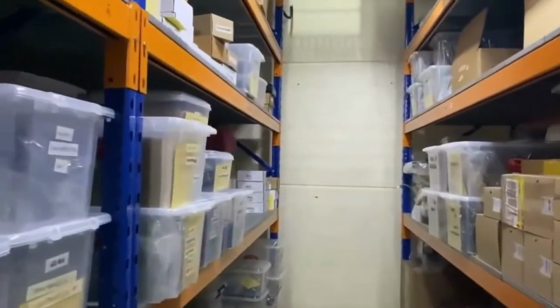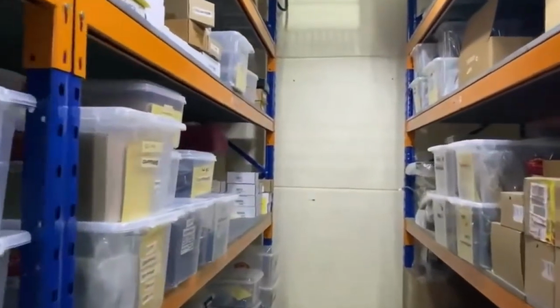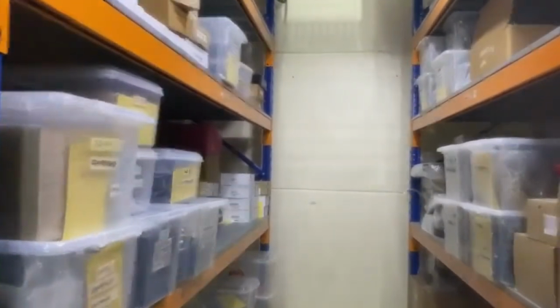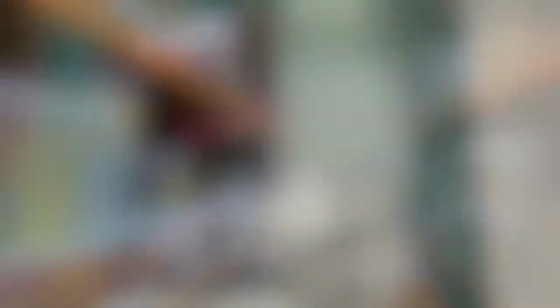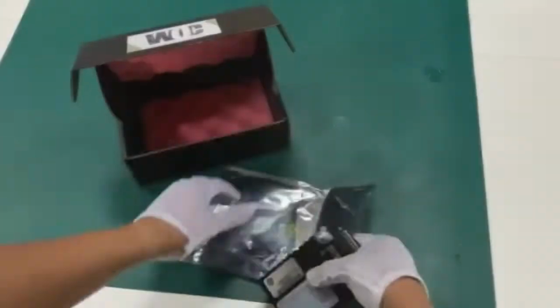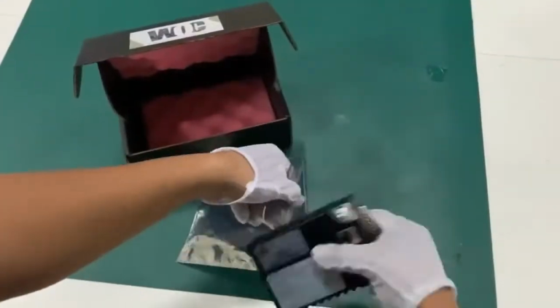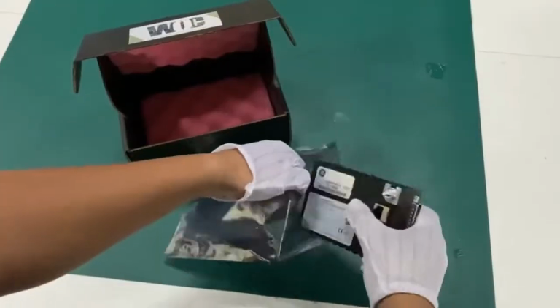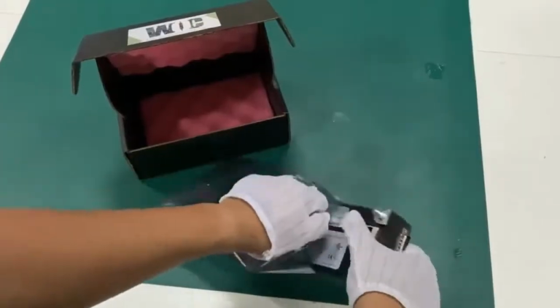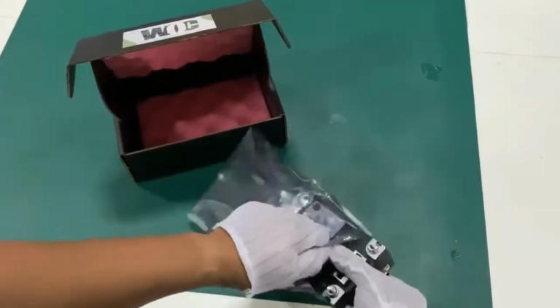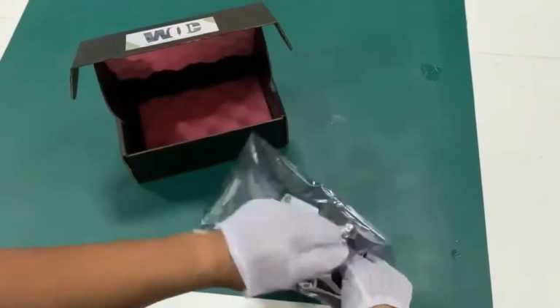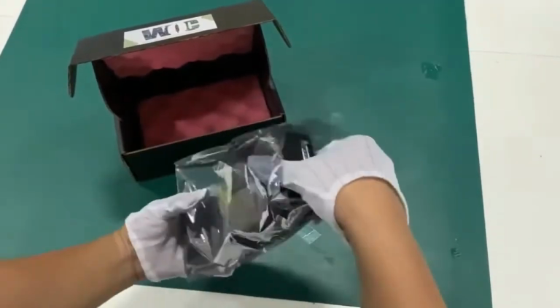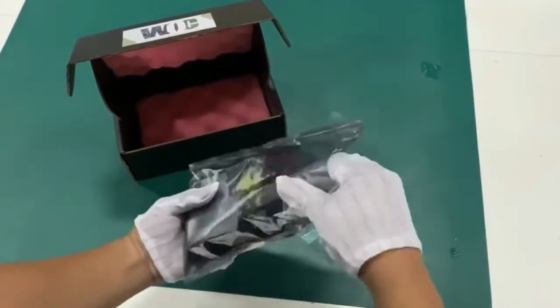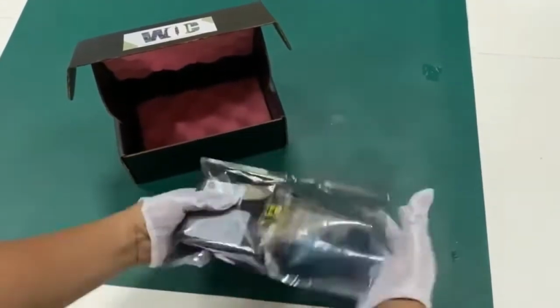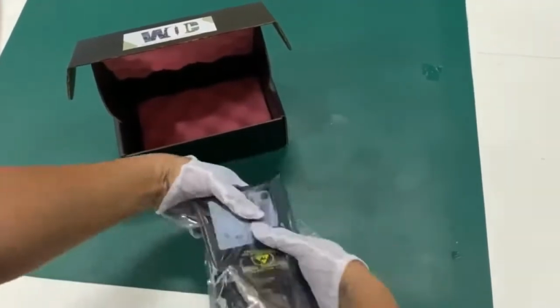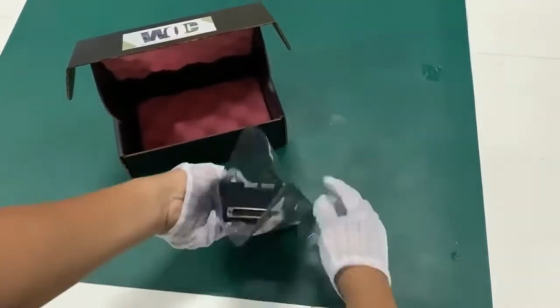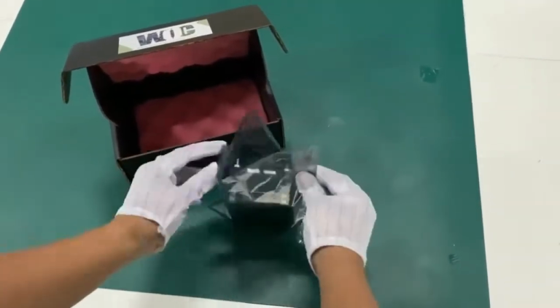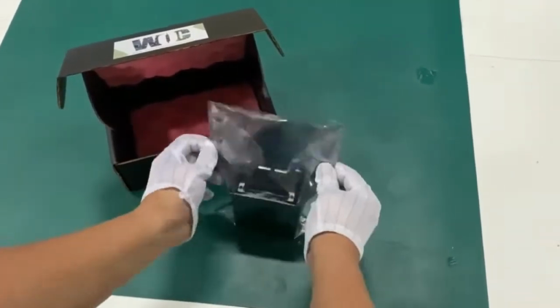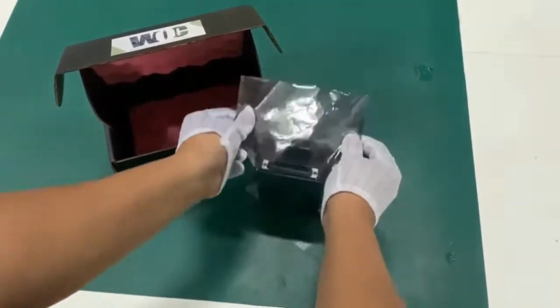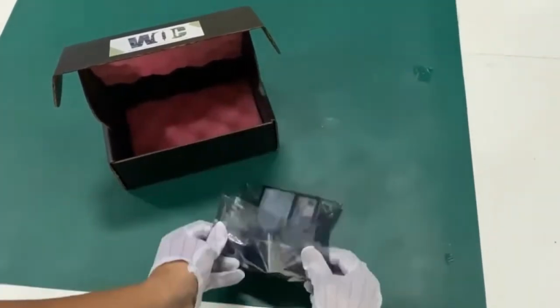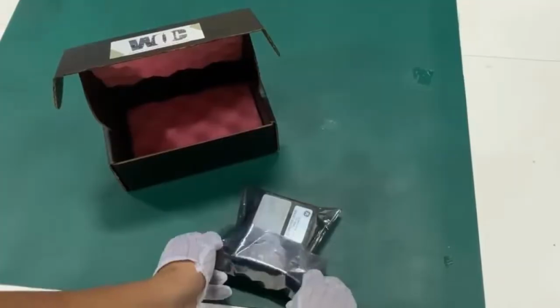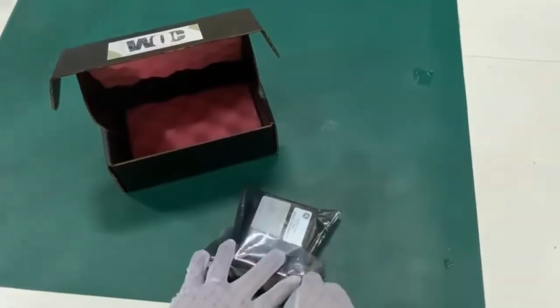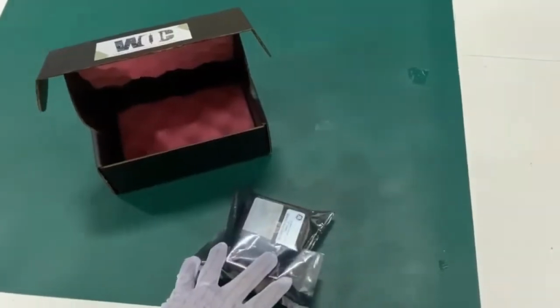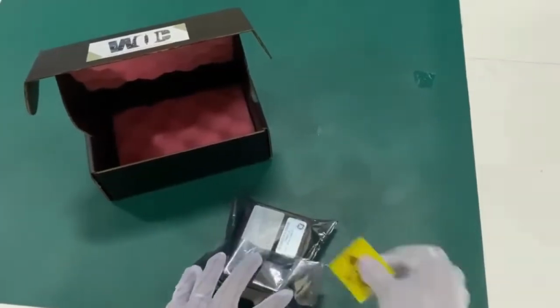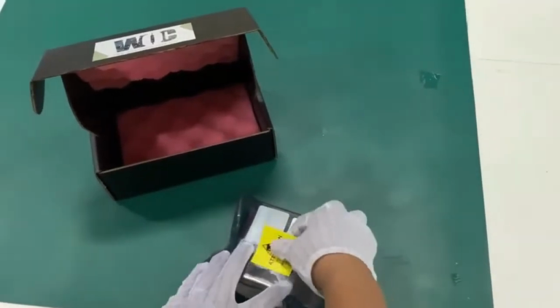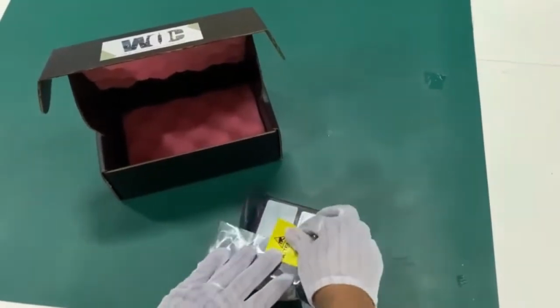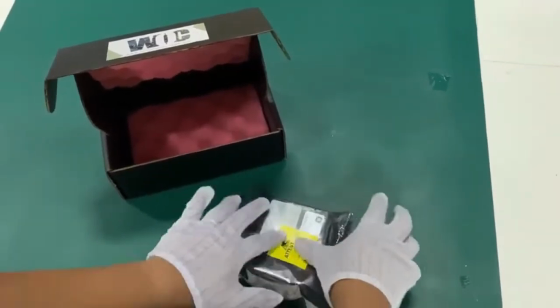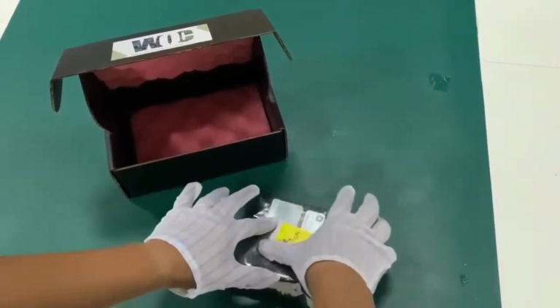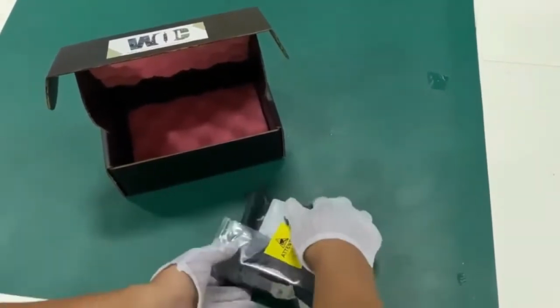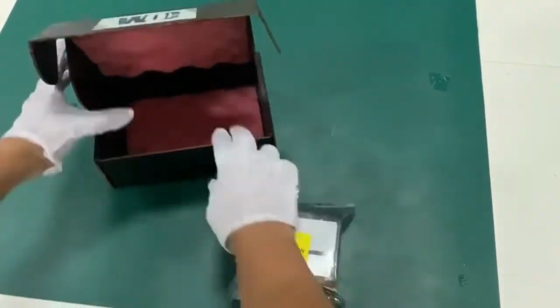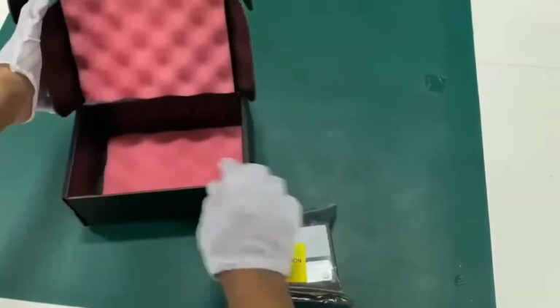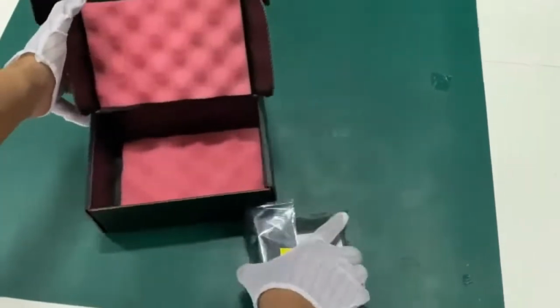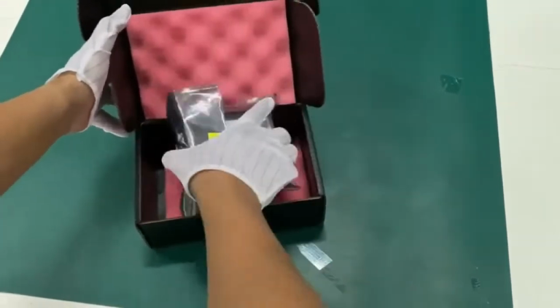We understand the importance of clean, safe, and strong packaging. Our three-level protection packing with anti-static ESD cover, styrofoam, and black ESD box ensures your product is cocooned till it reaches you safely.